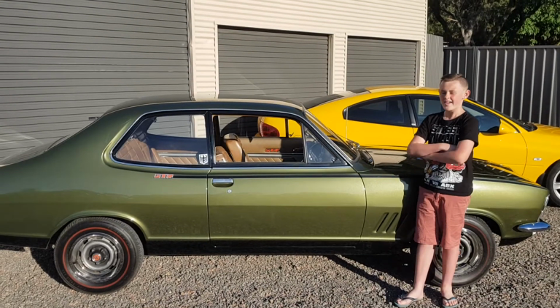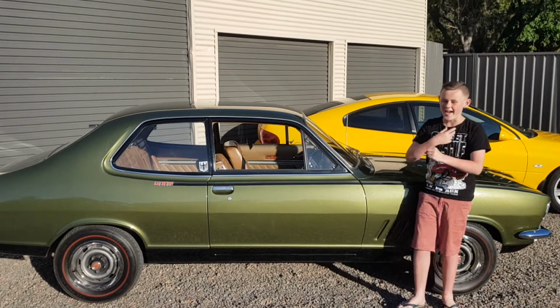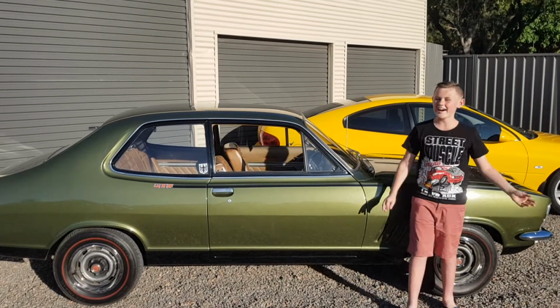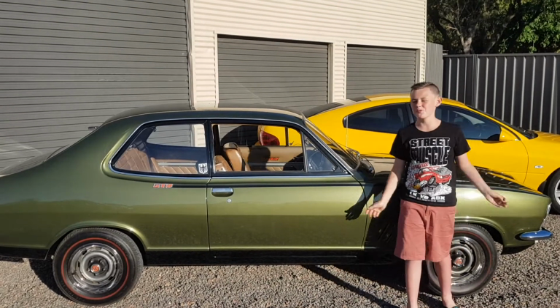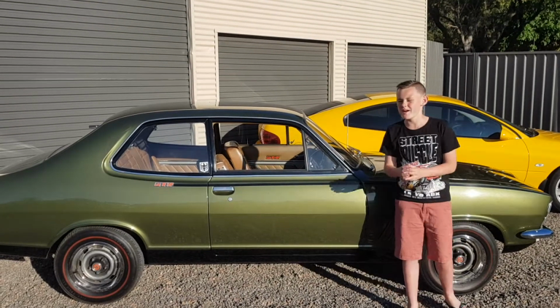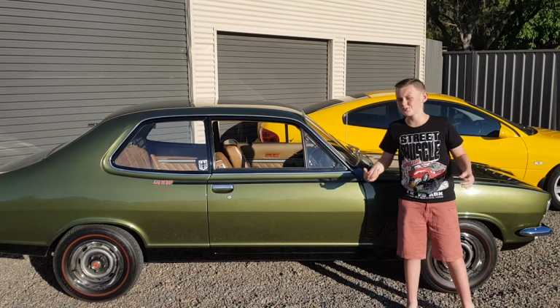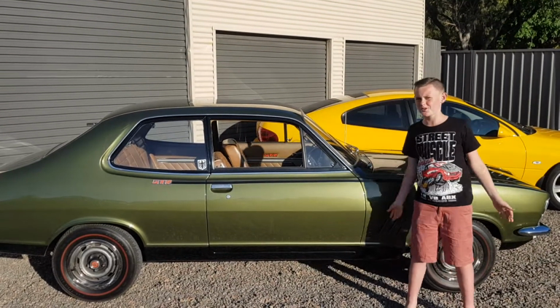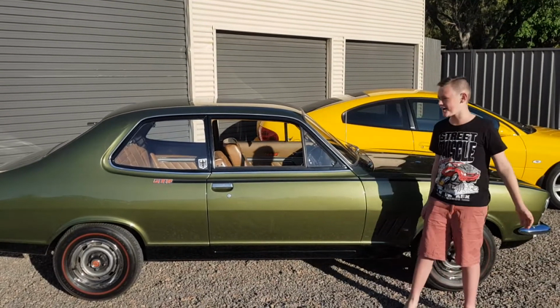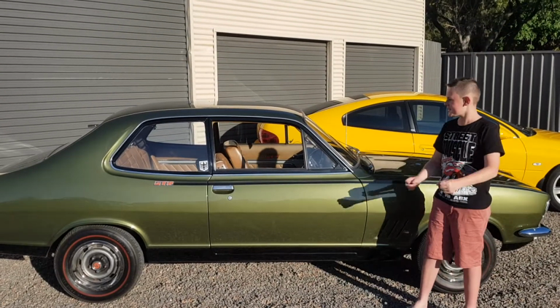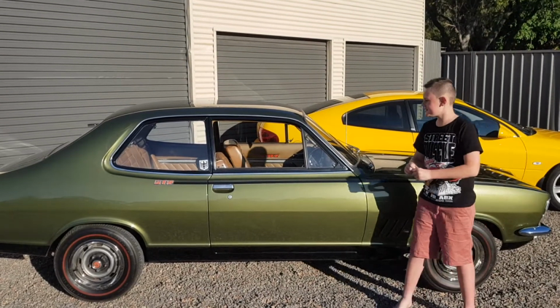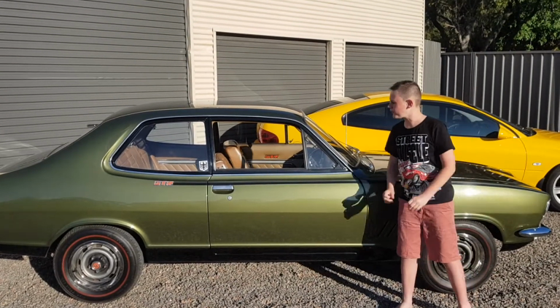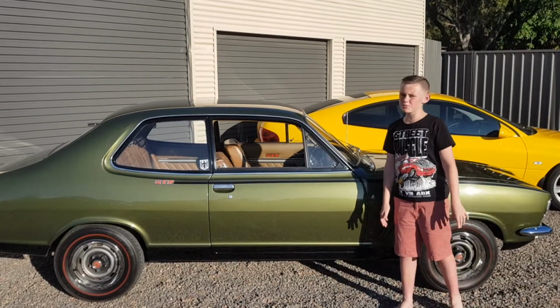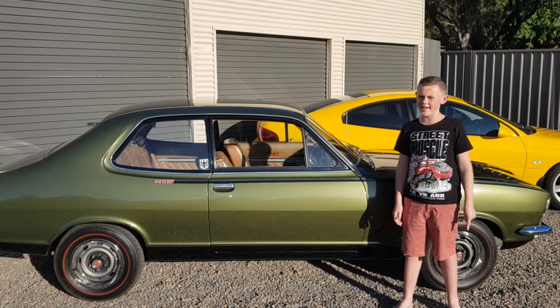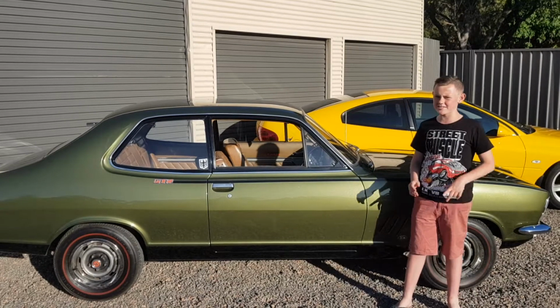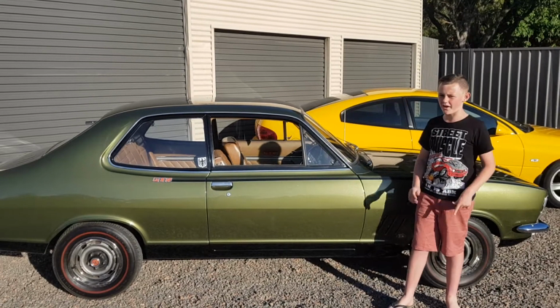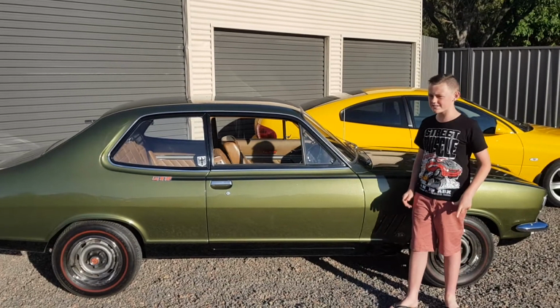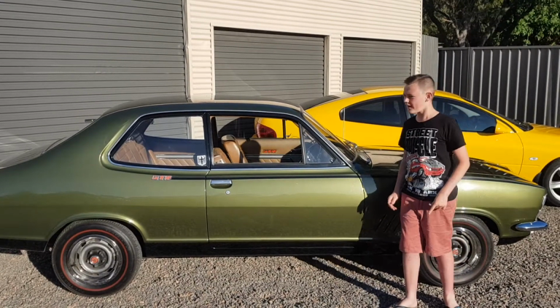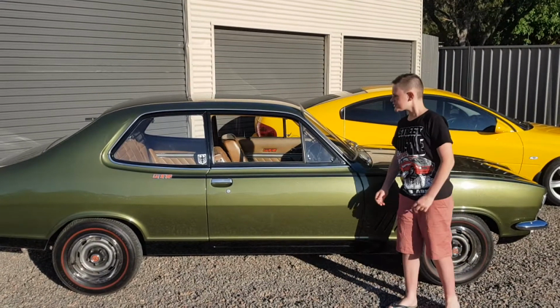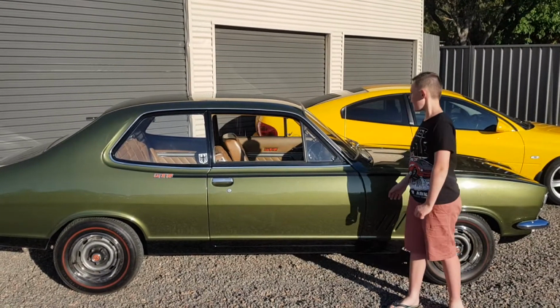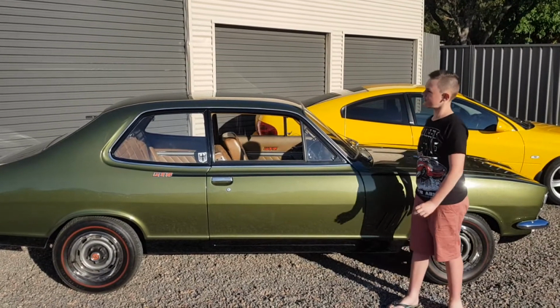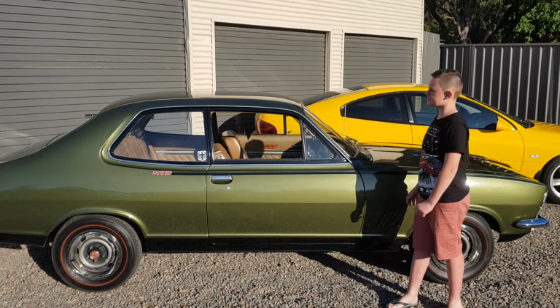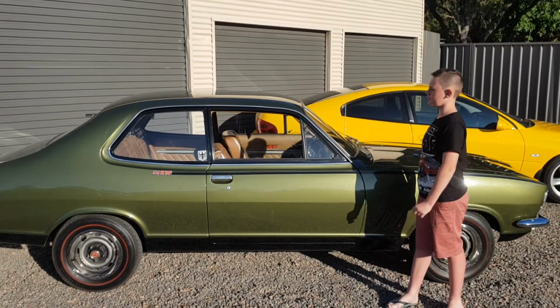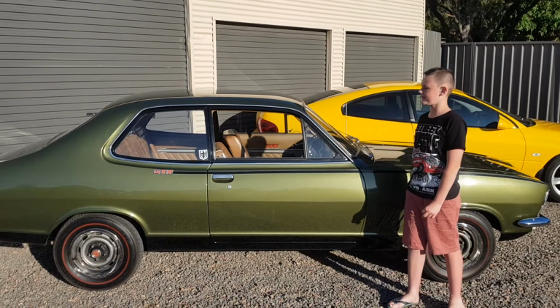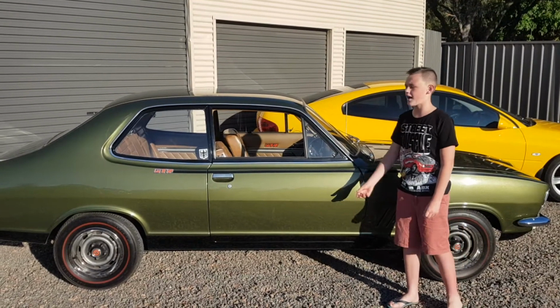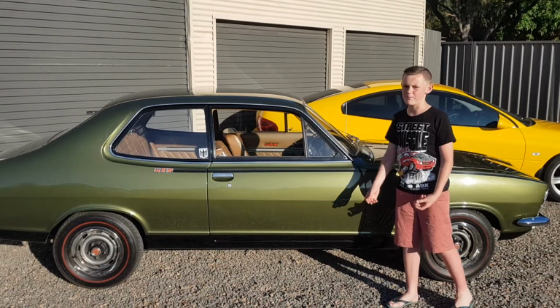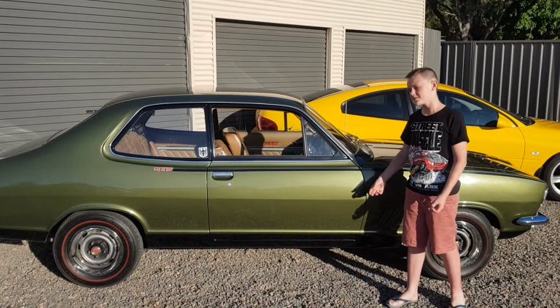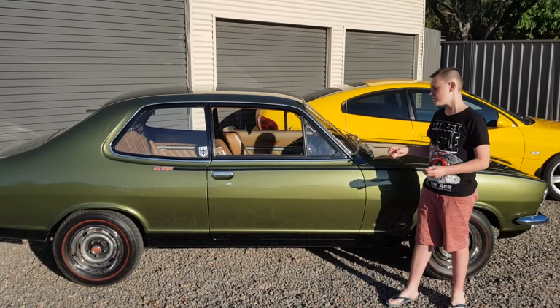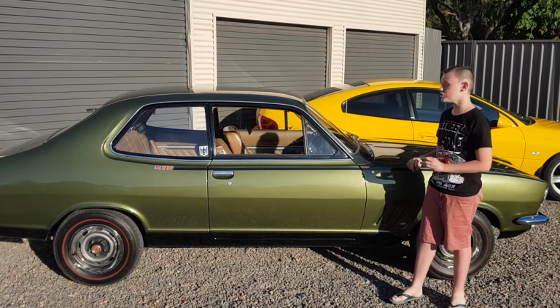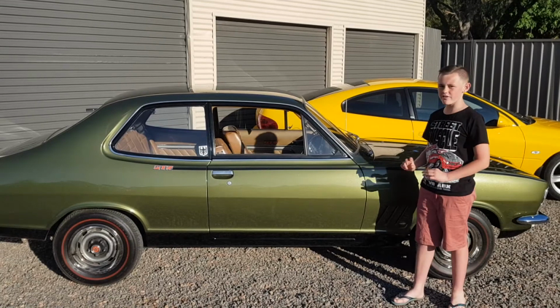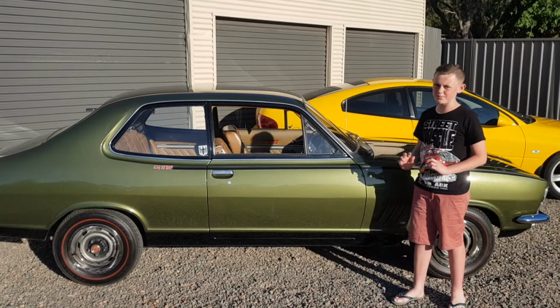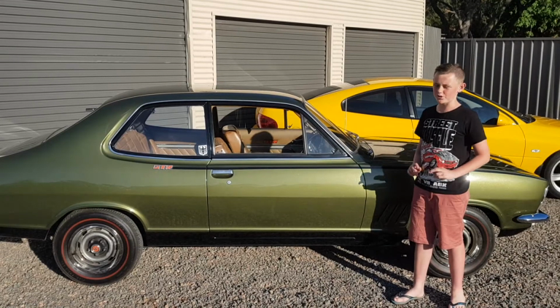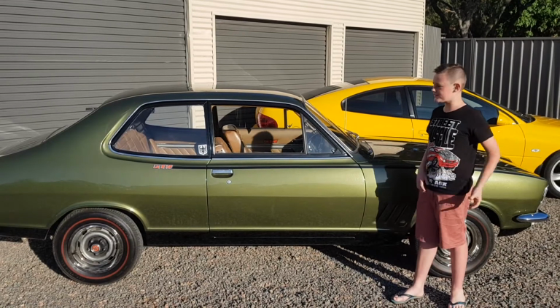Hey guys, welcome back to Schmid Auto House. Well, this weekend is Father's Day, so every Father's Day I take out my pops two very special Holdens.